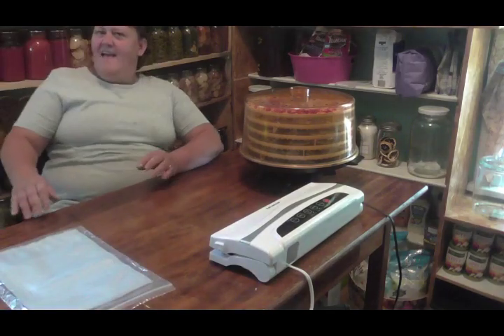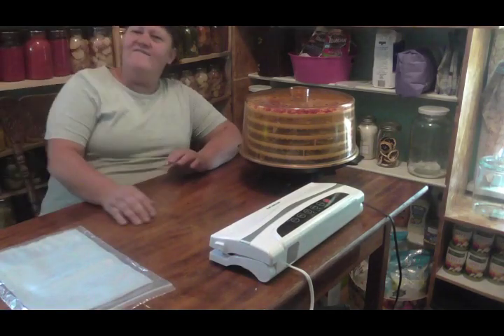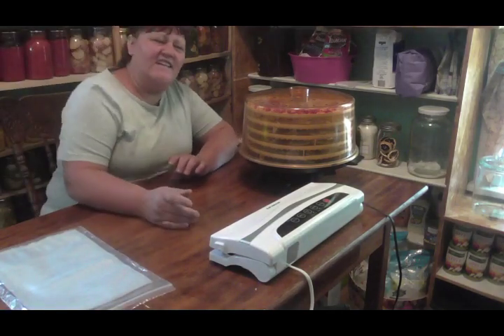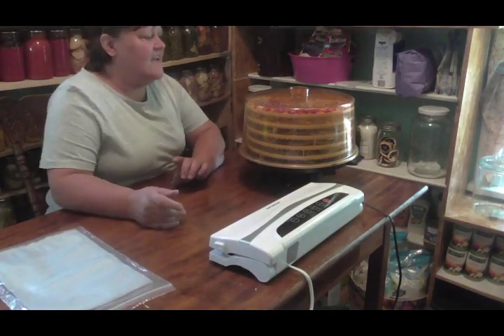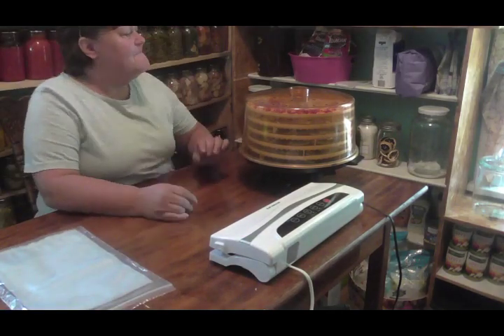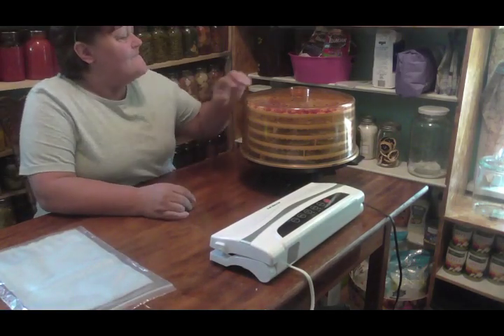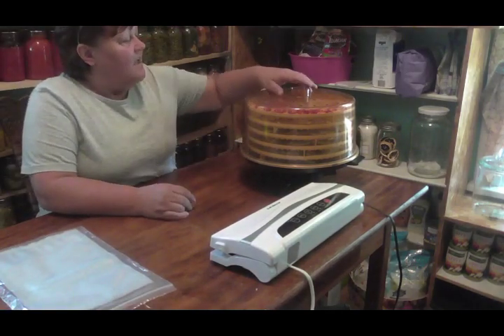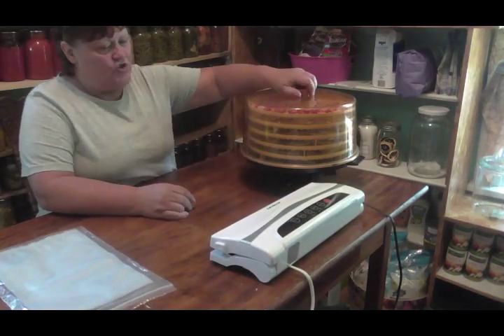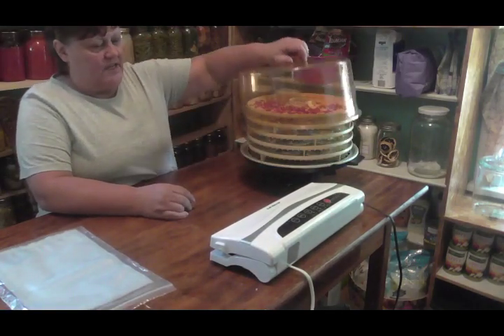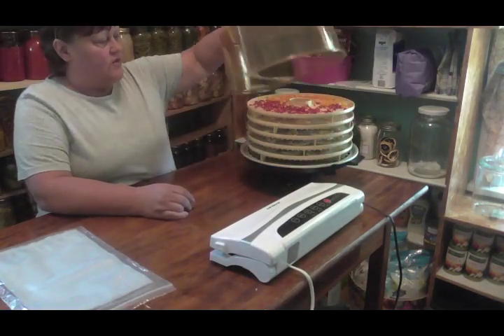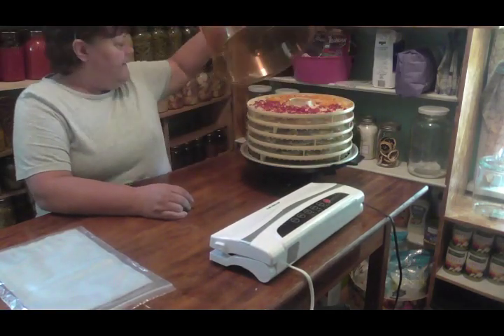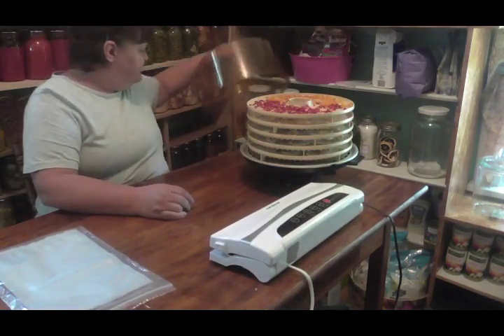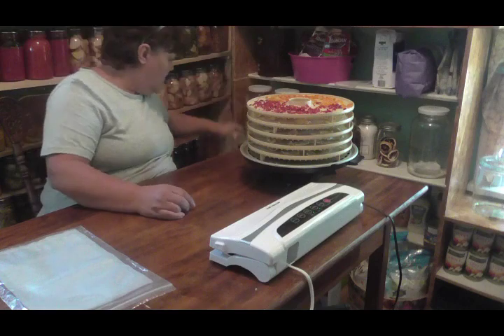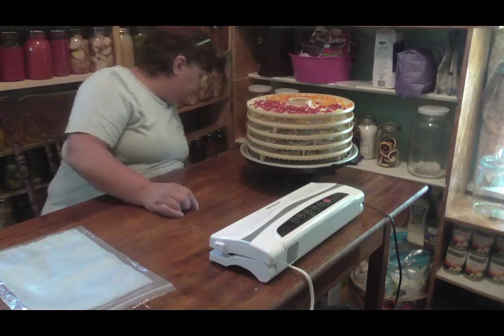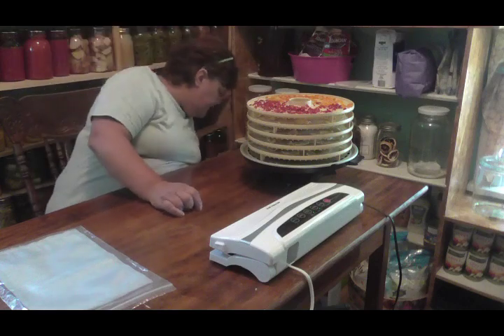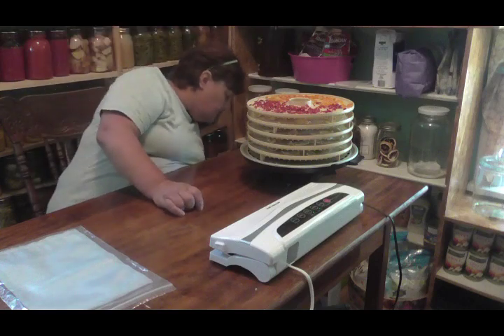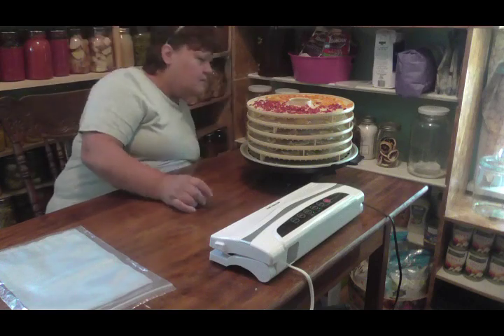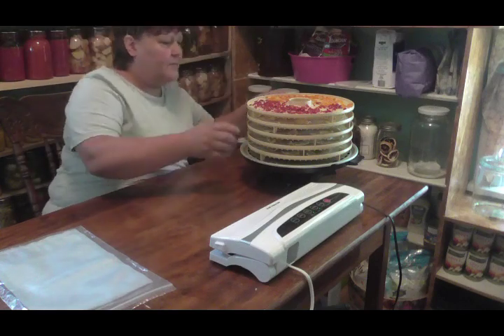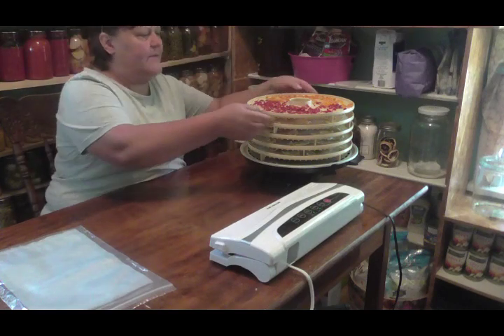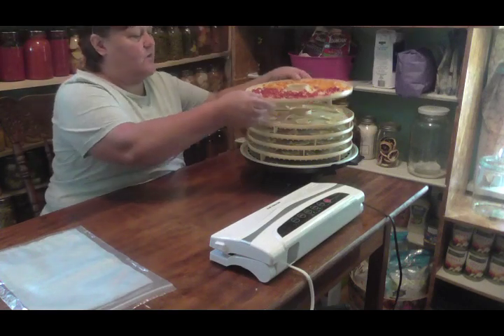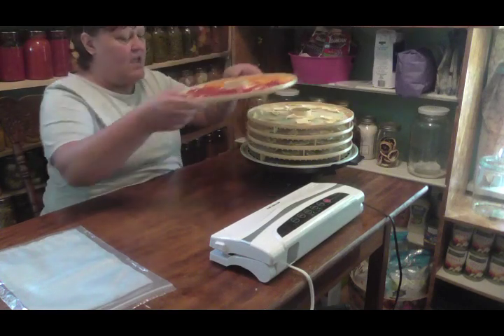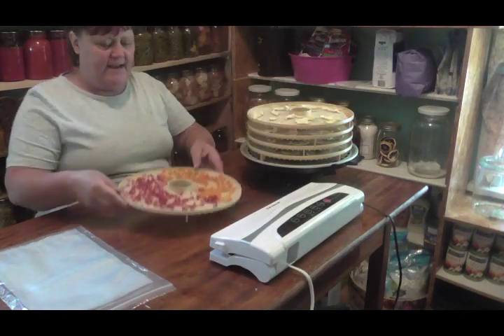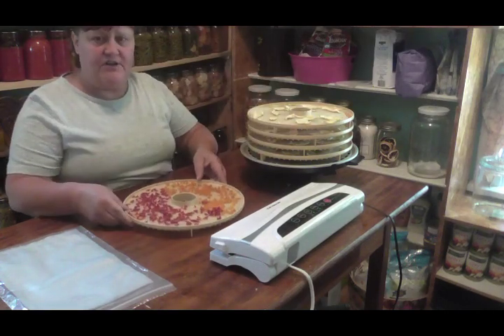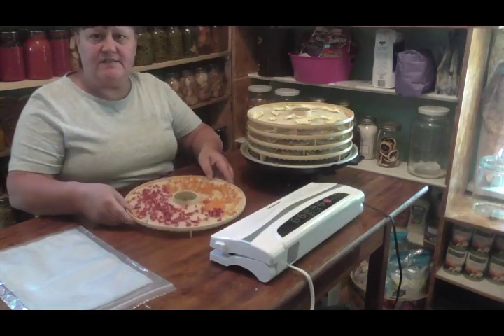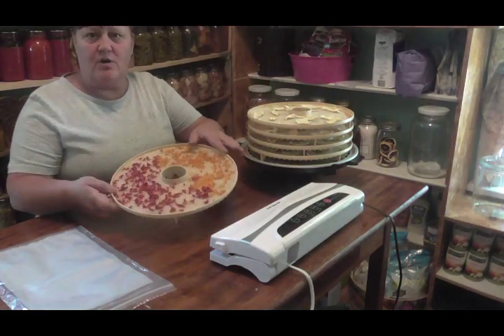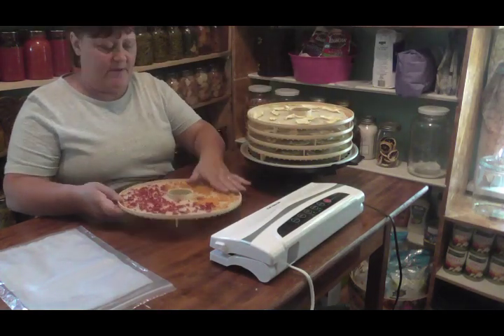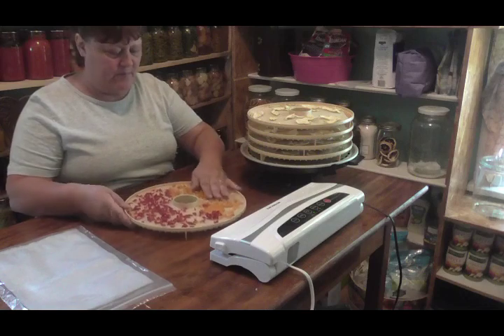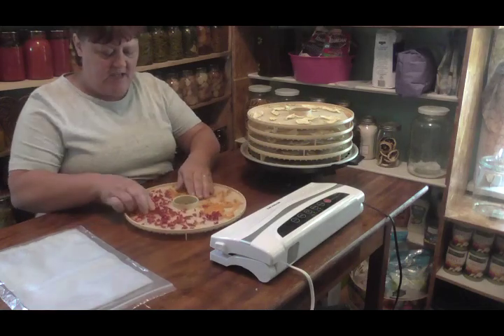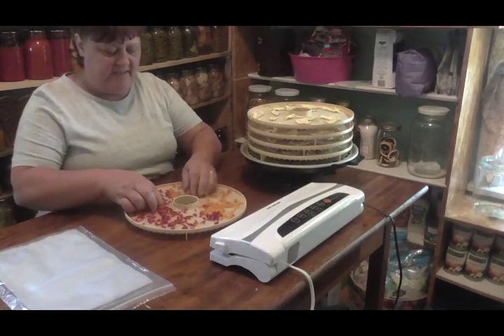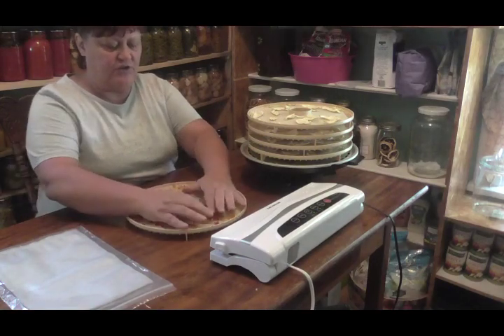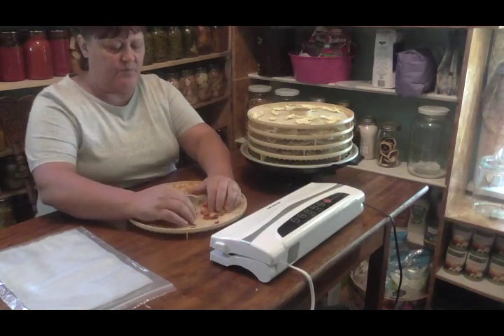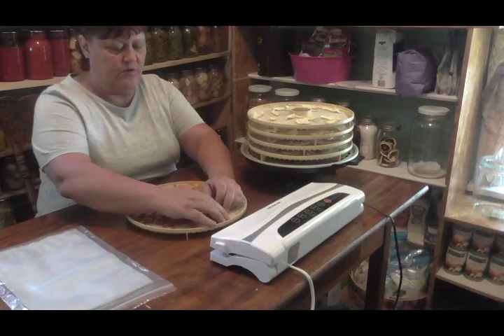Hey friends! I showed you yesterday how I did the patty pan squash, and I dehydrated some more of my peppers, and they turned out beautiful - absolutely beautiful.